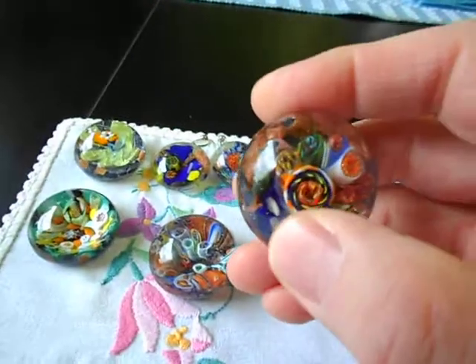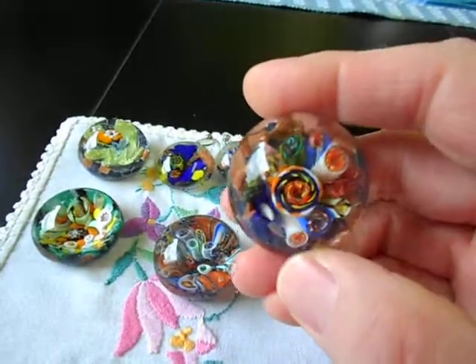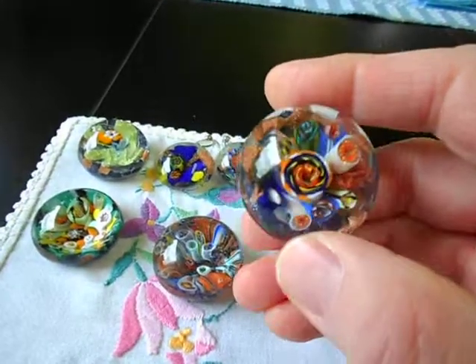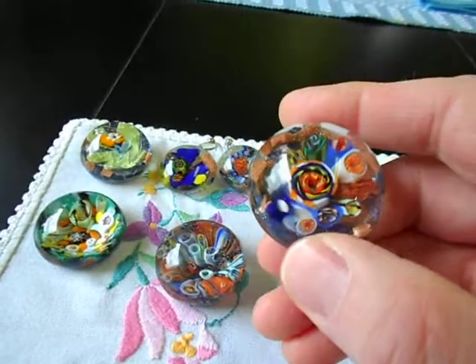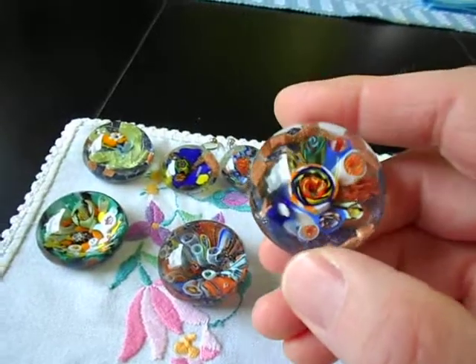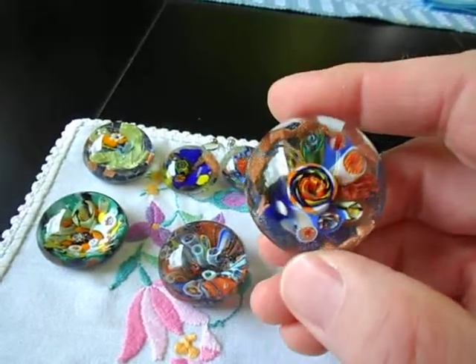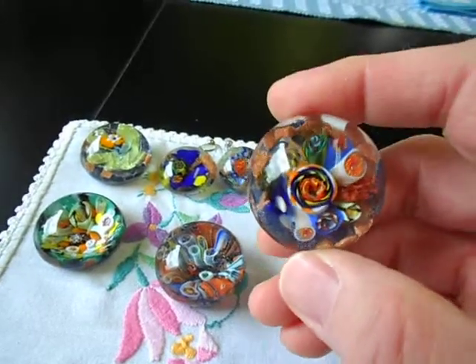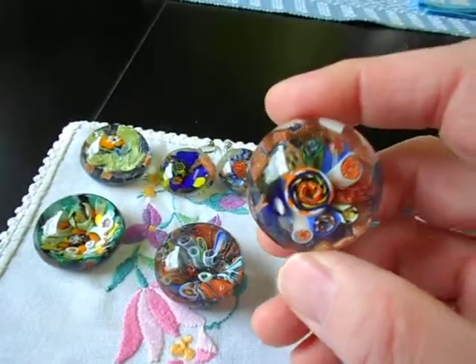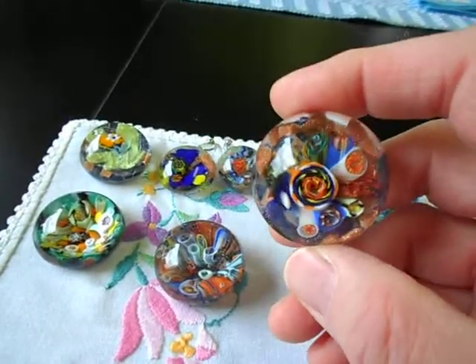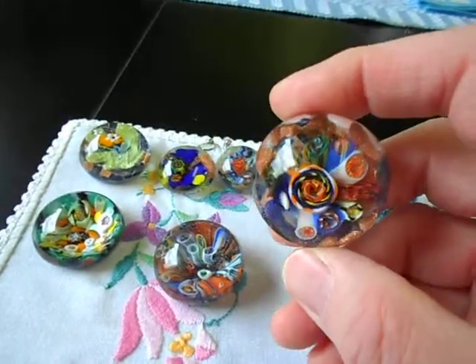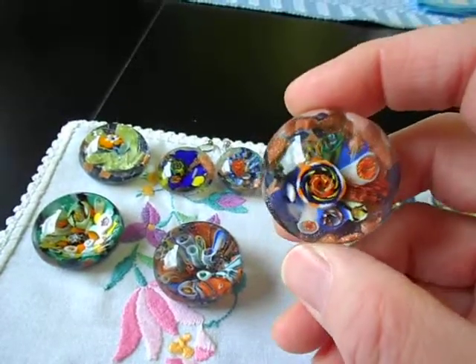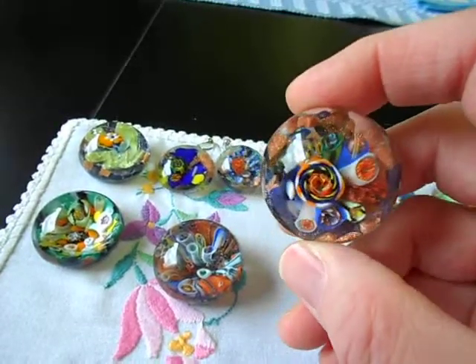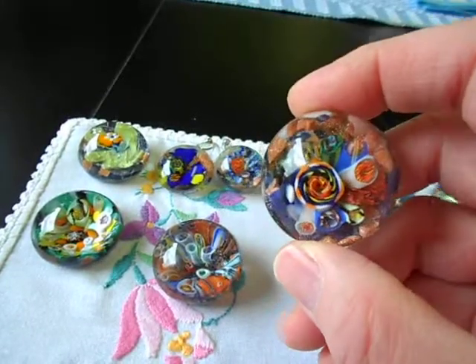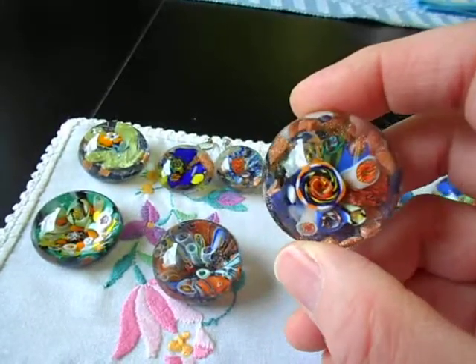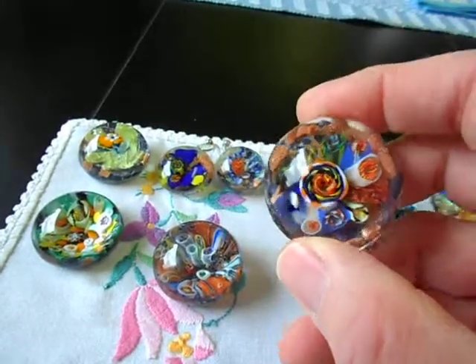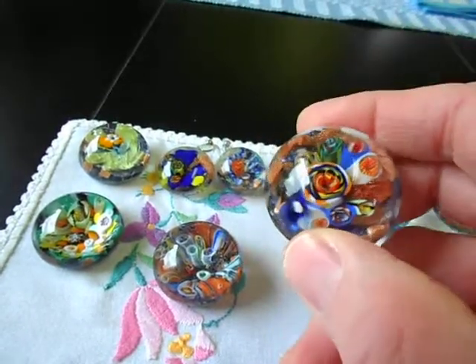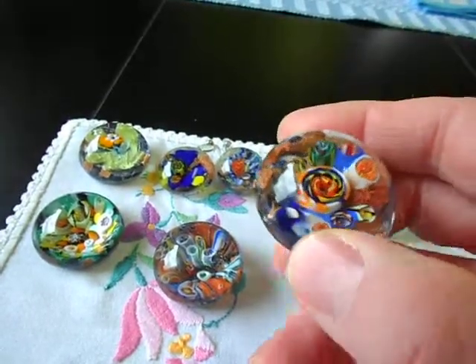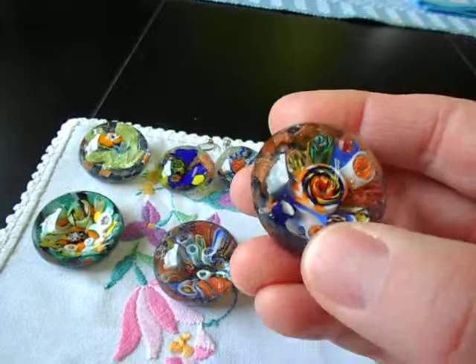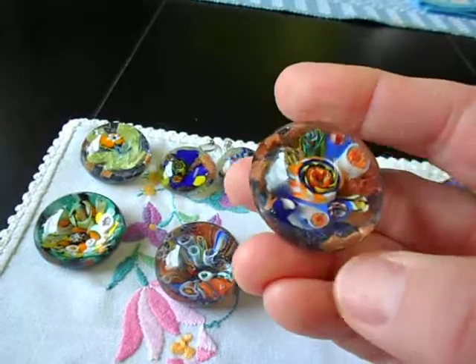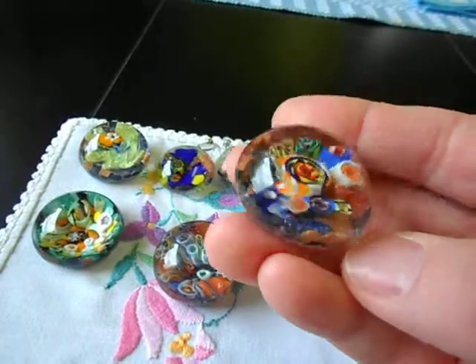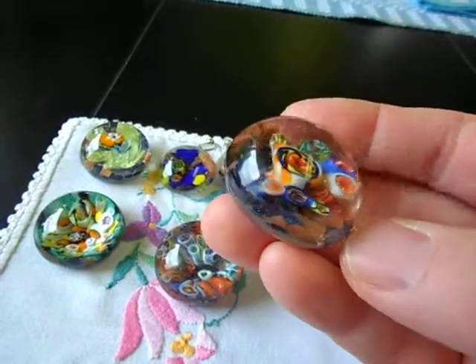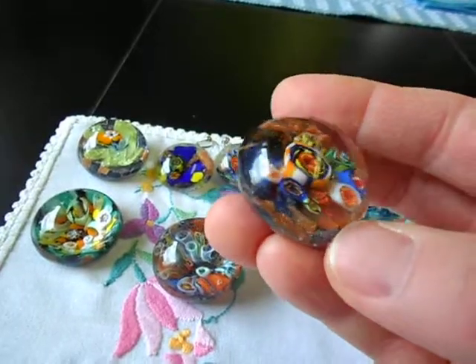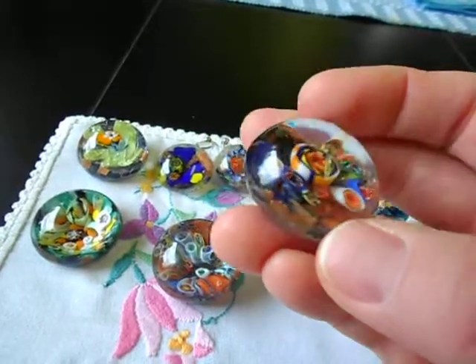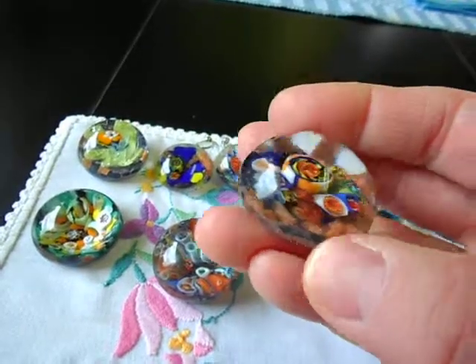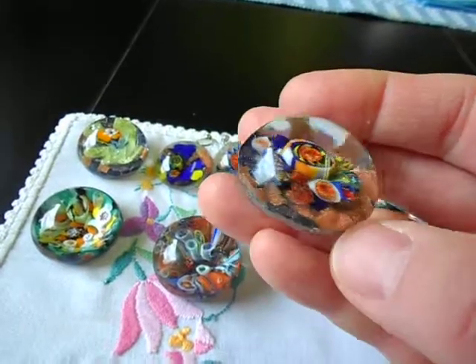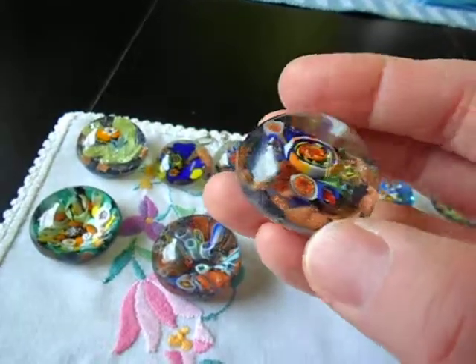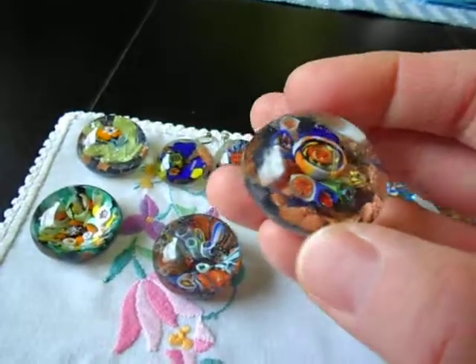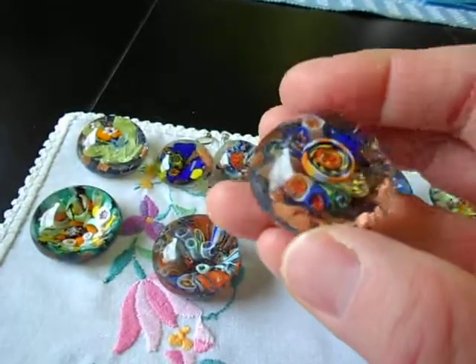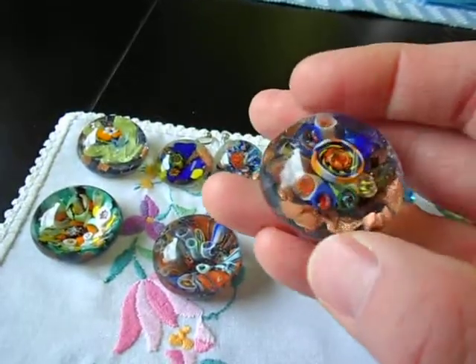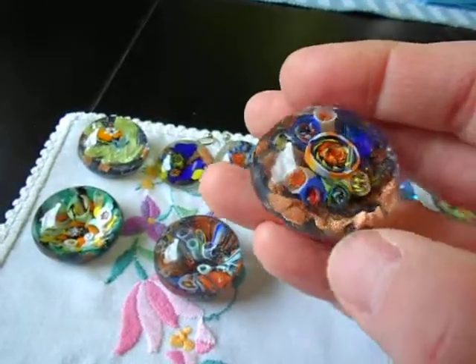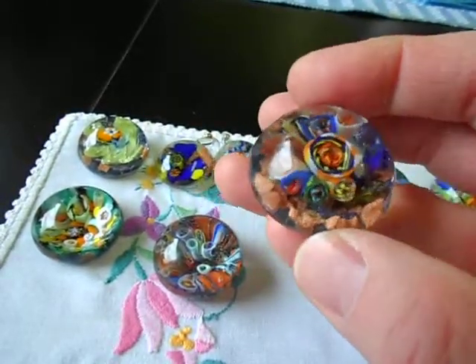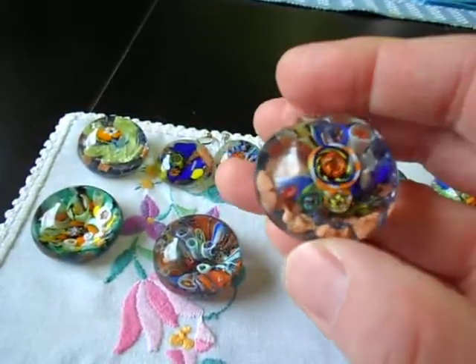And this one has a humongous cane in the middle, which I think I'd like to turn into a rose or something. And all the new cane that I've been making recently.